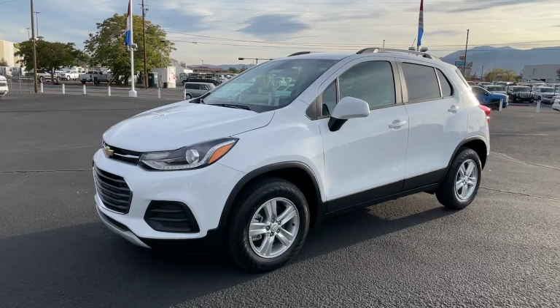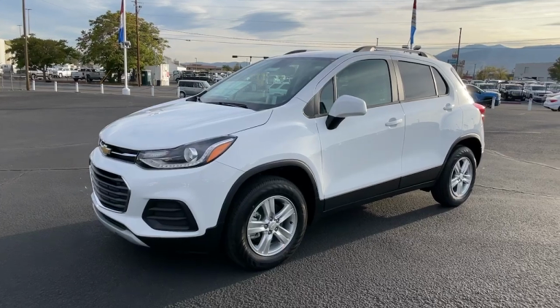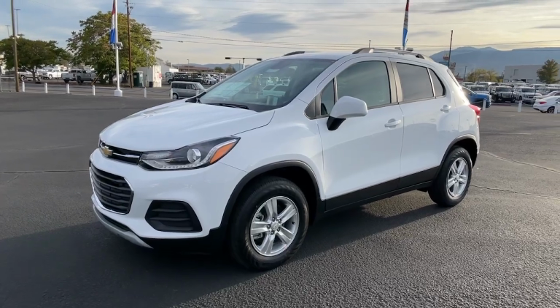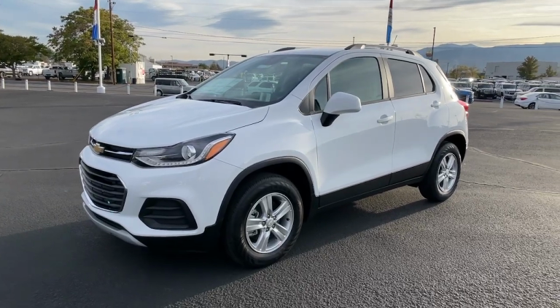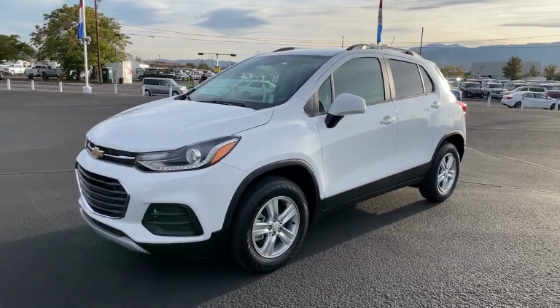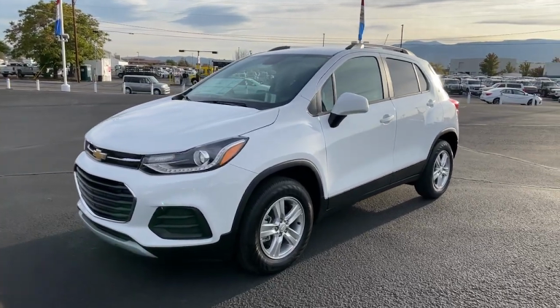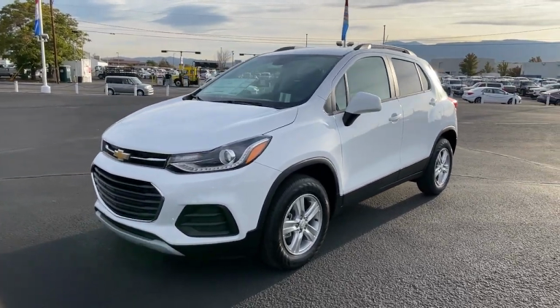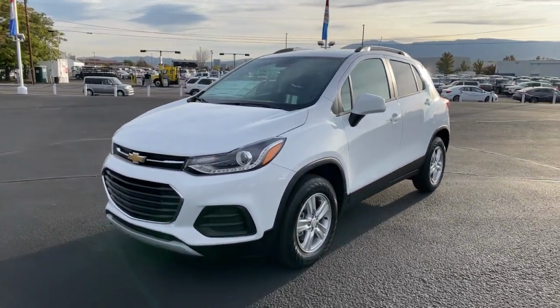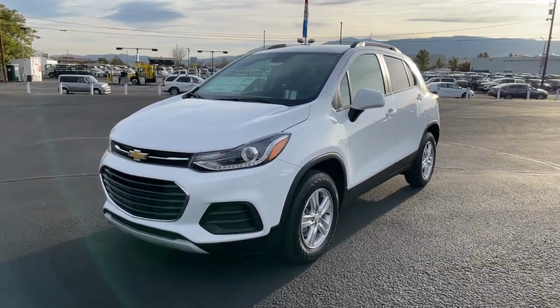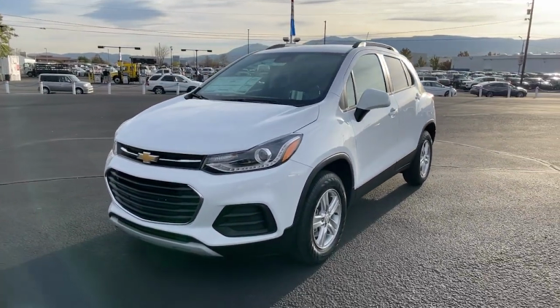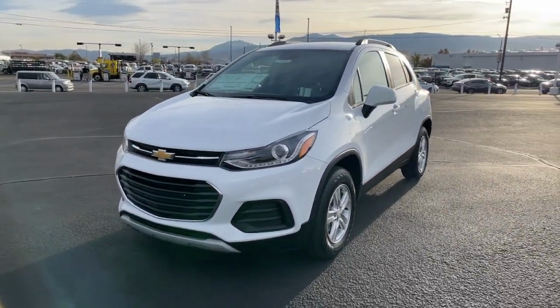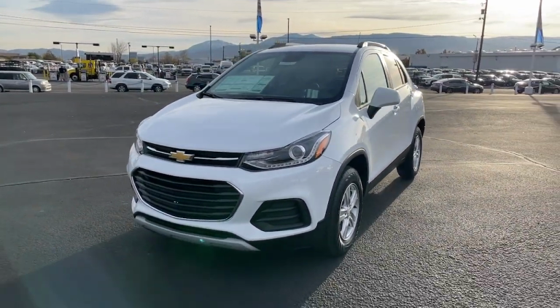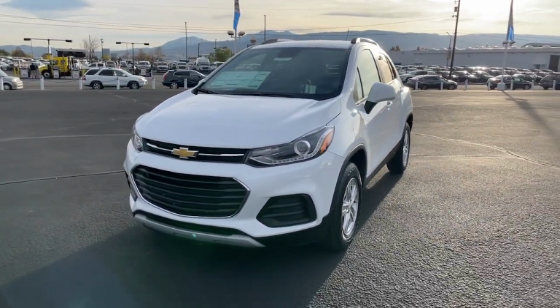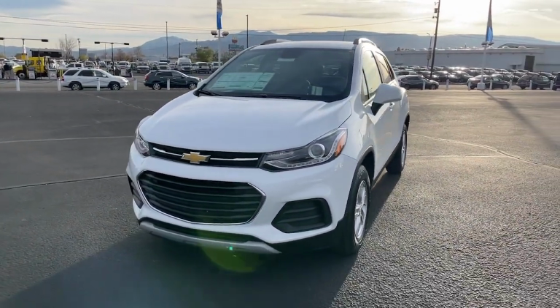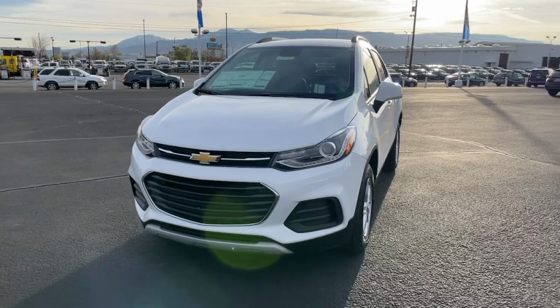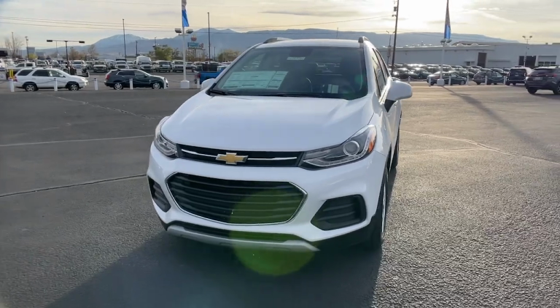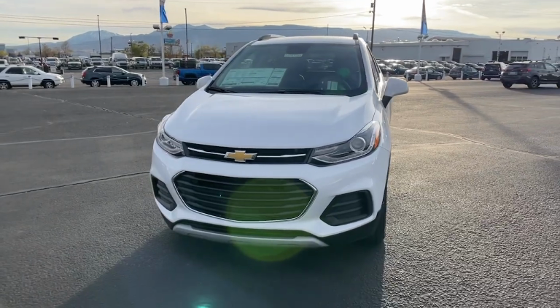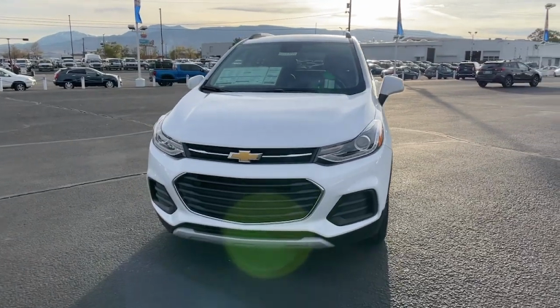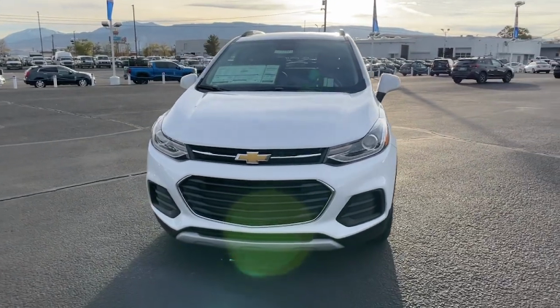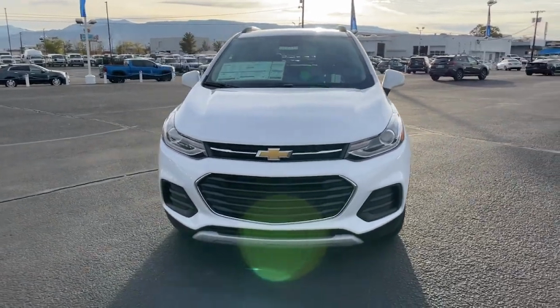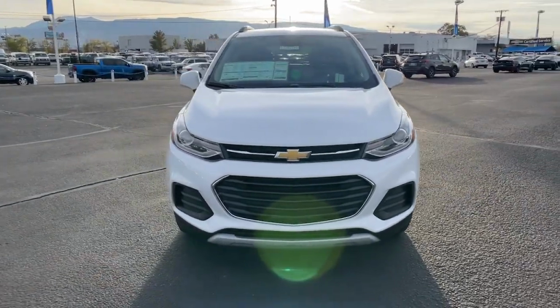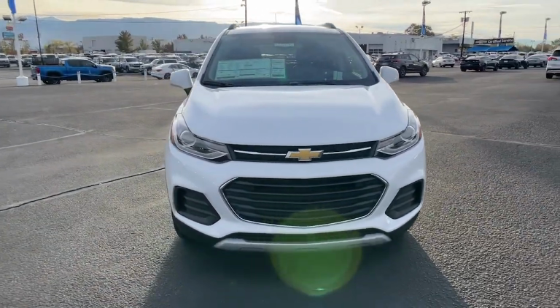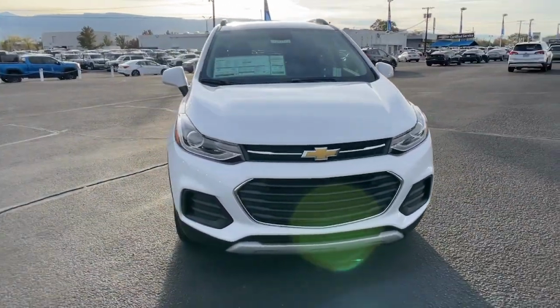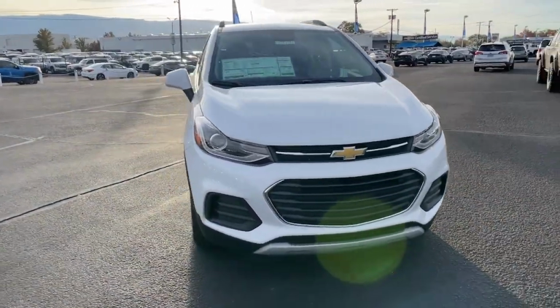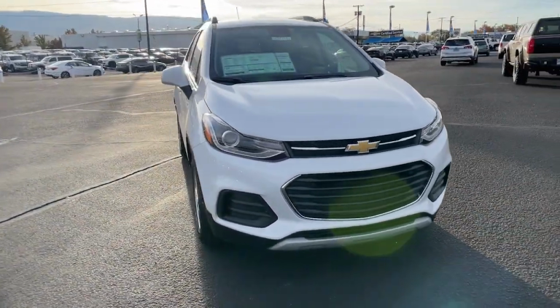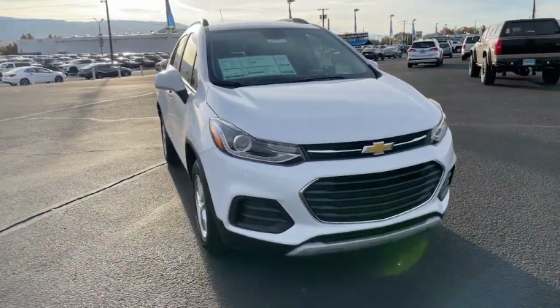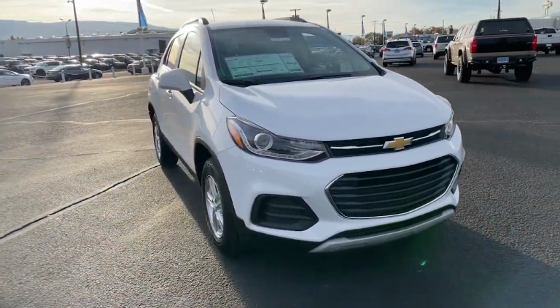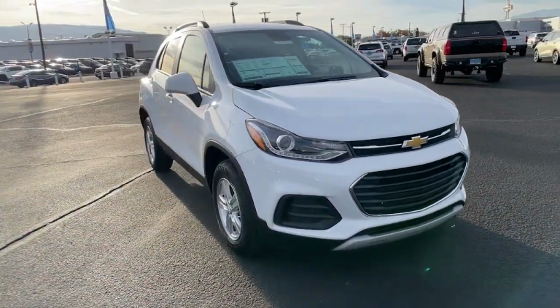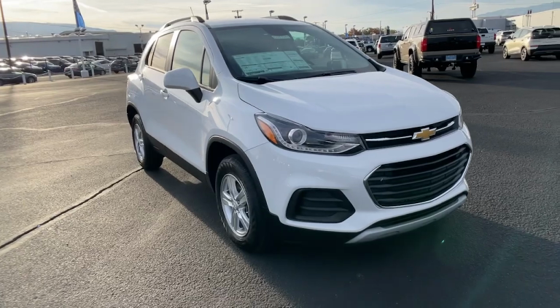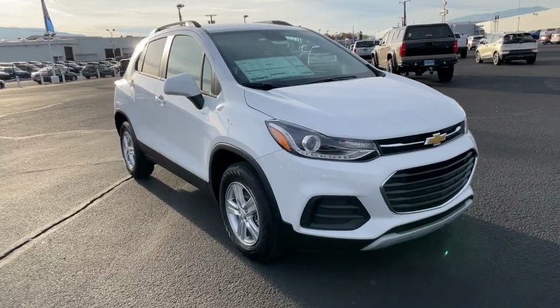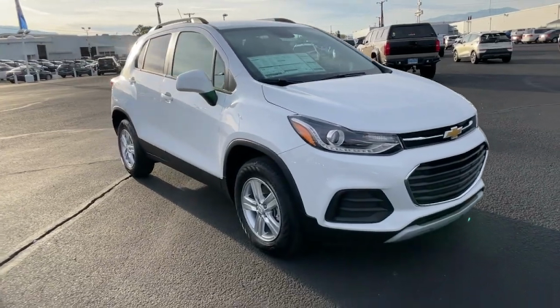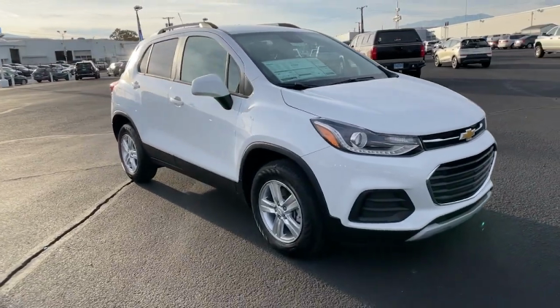You just found the 2022 Chevrolet Trax — the compact SUV that lets you navigate the urban landscape with efficiency and sporty style.